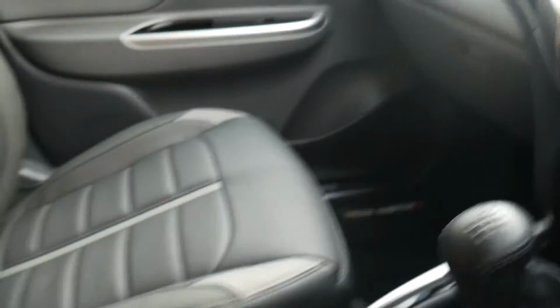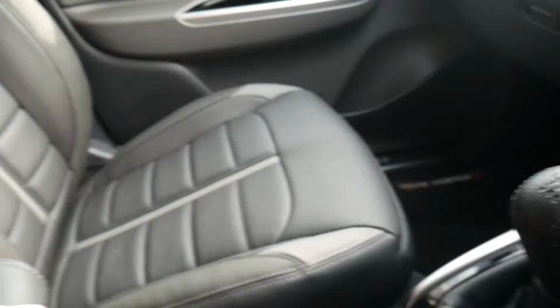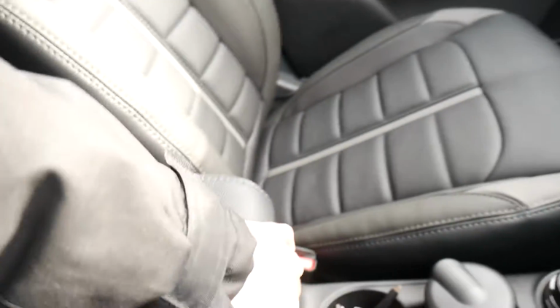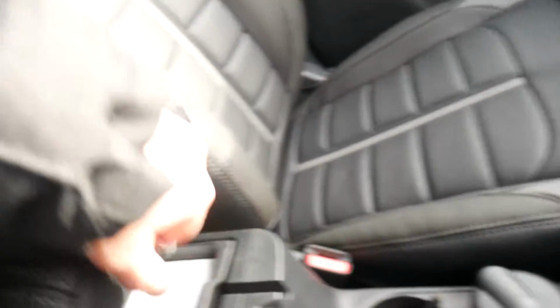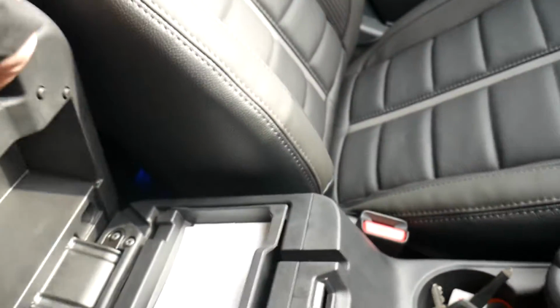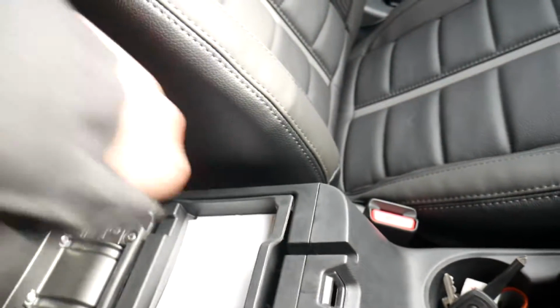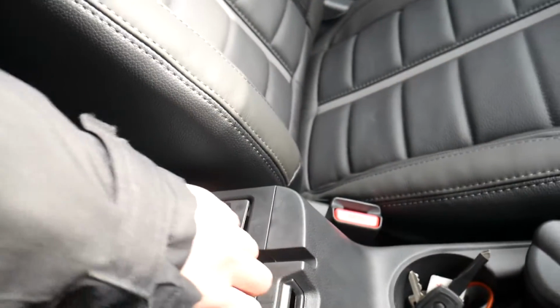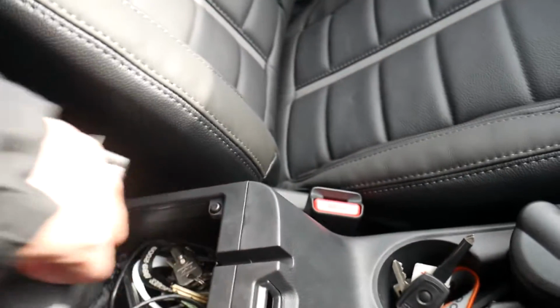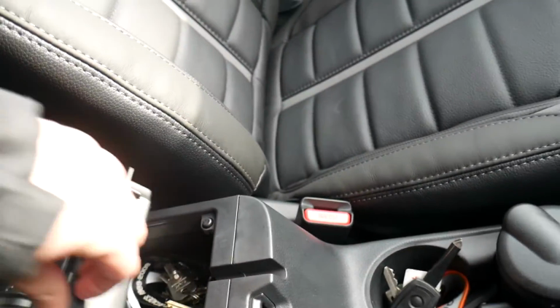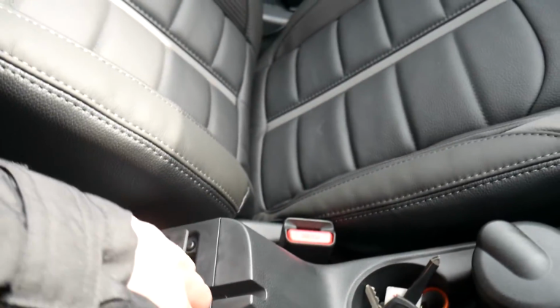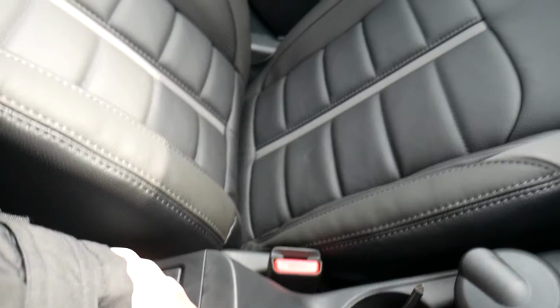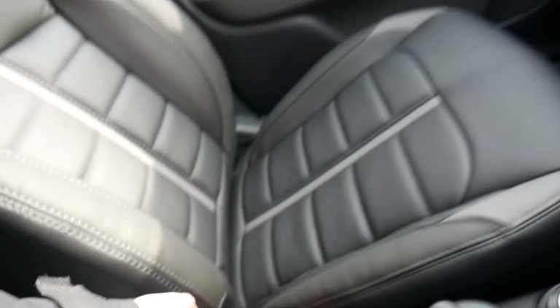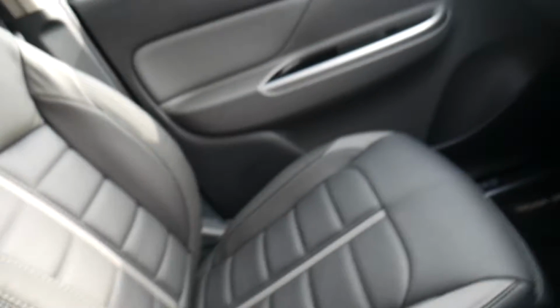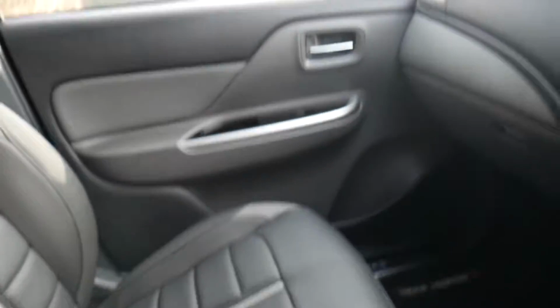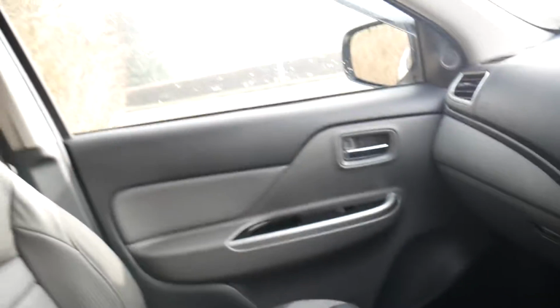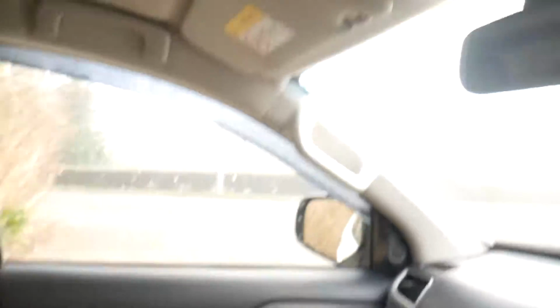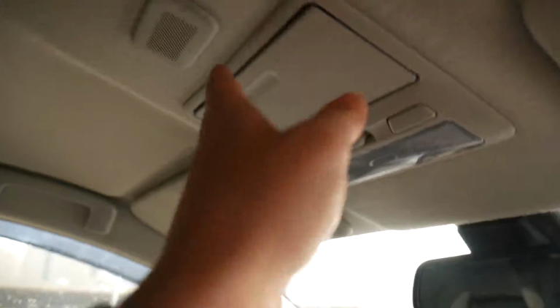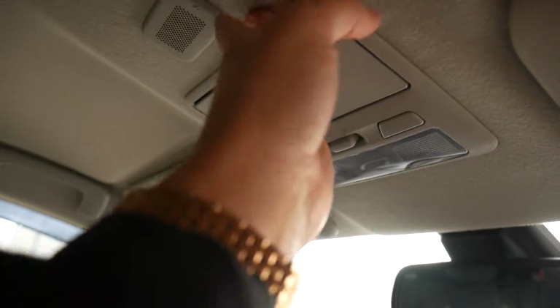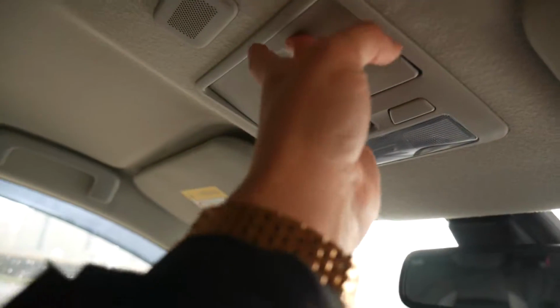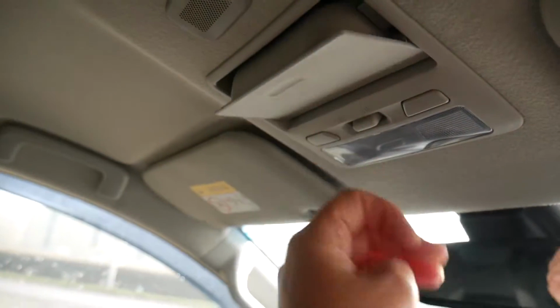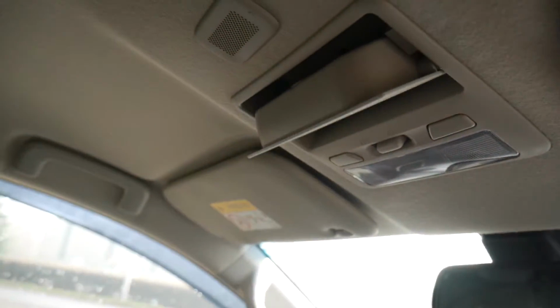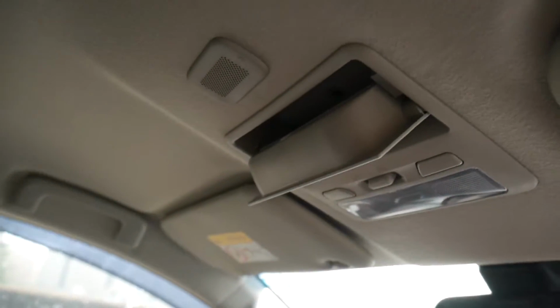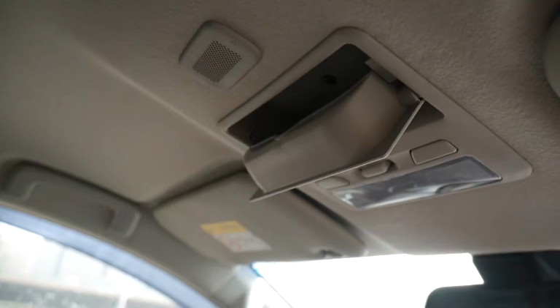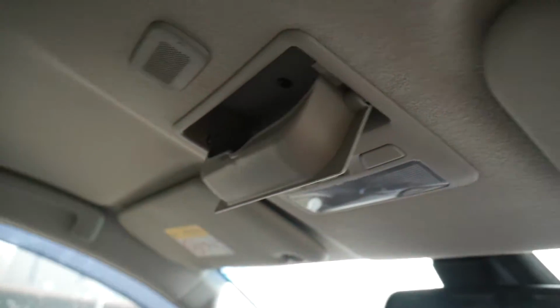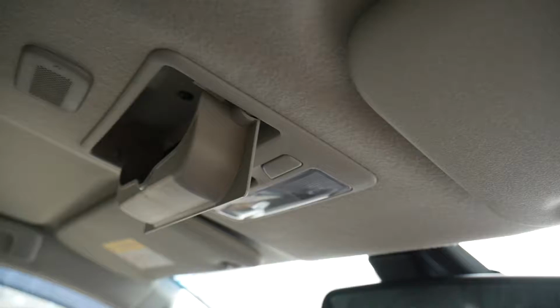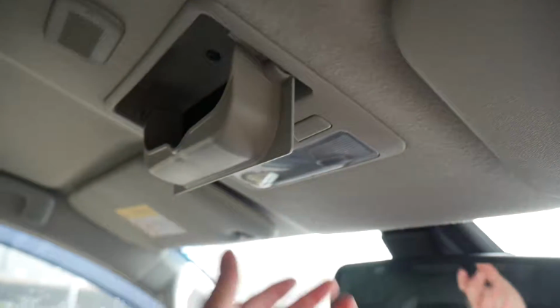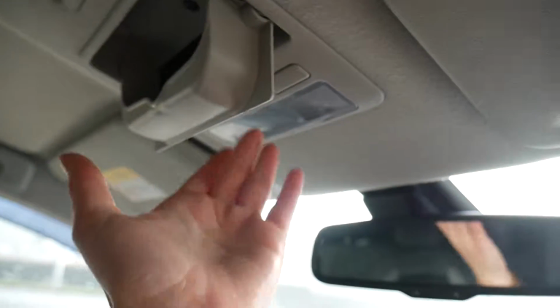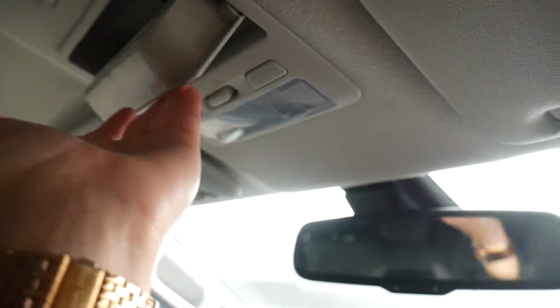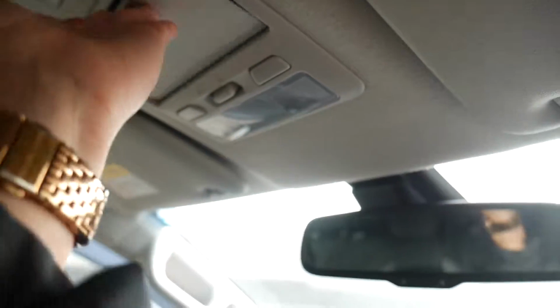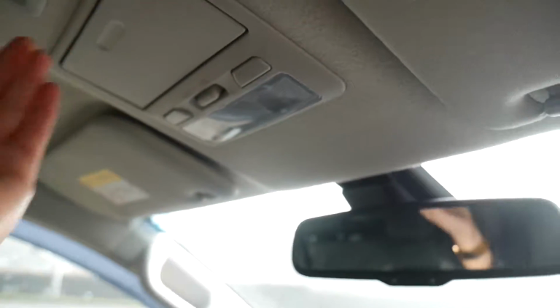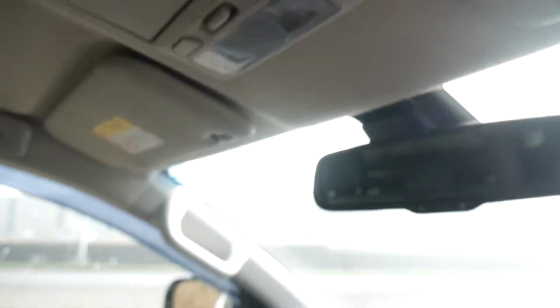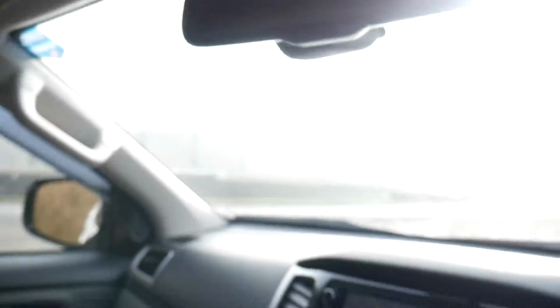Two cup holders and also storage space underneath the armrest as well. This handy feature here to keep your glasses in, so you never have to worry about leaving them at home.